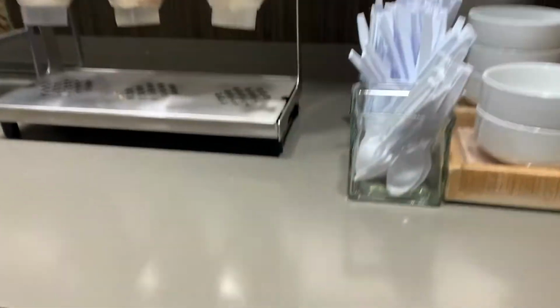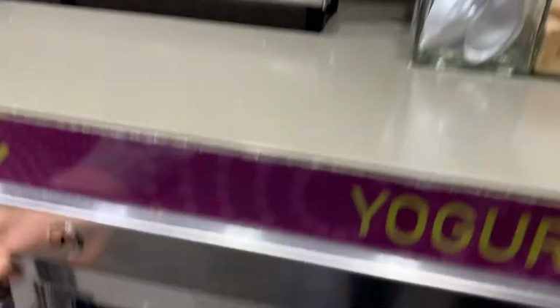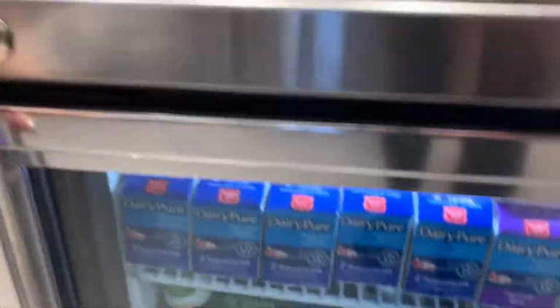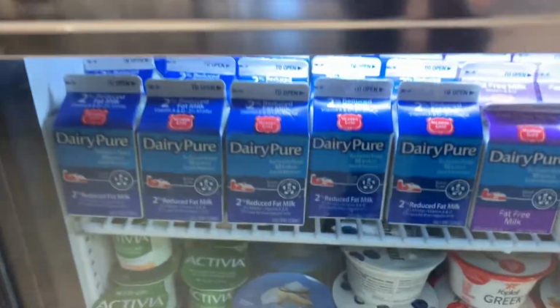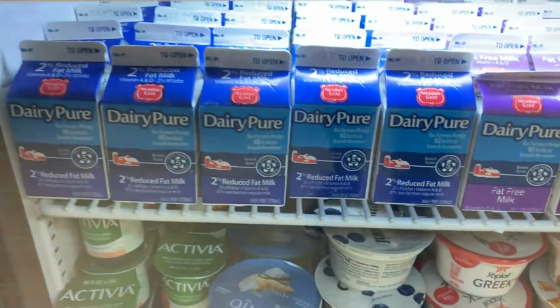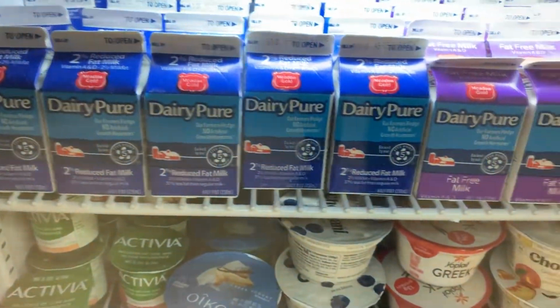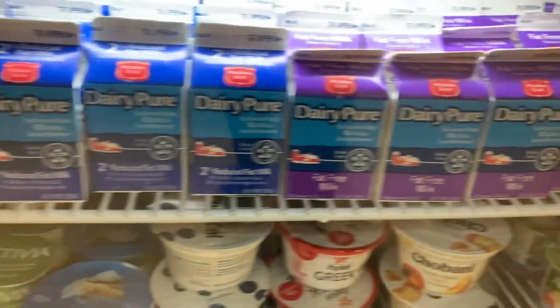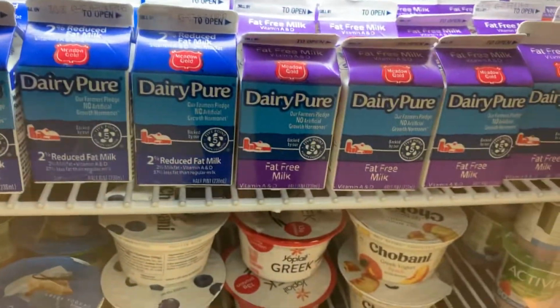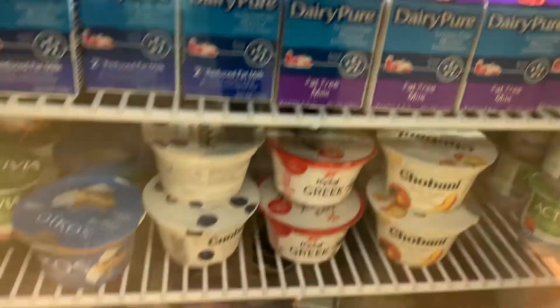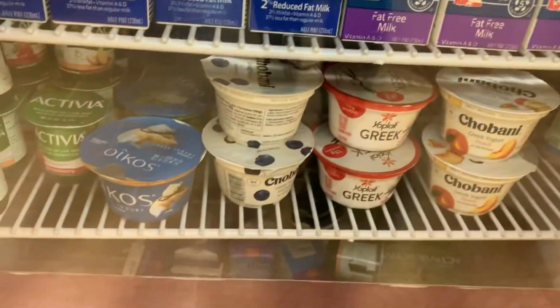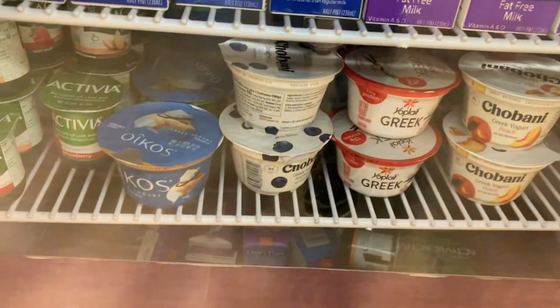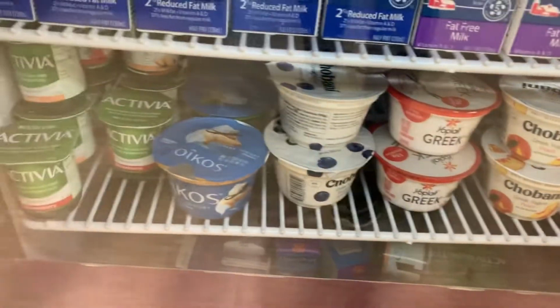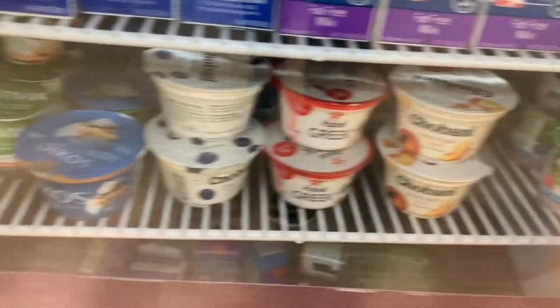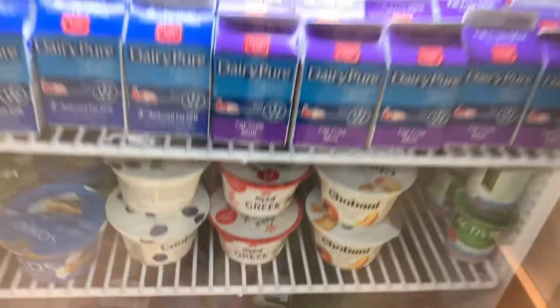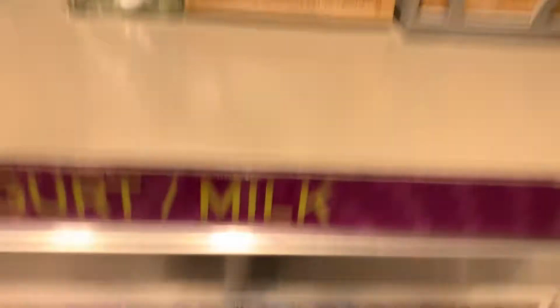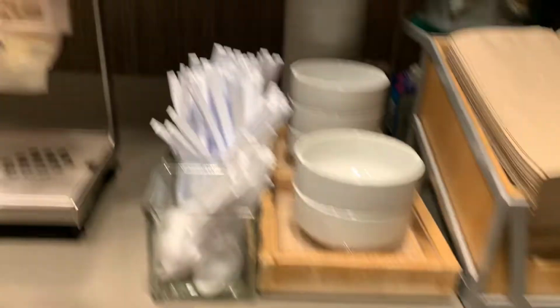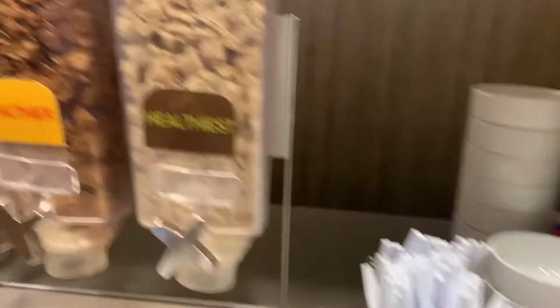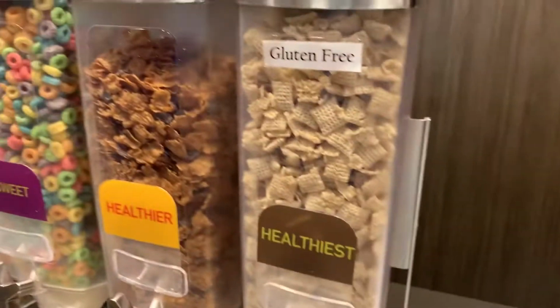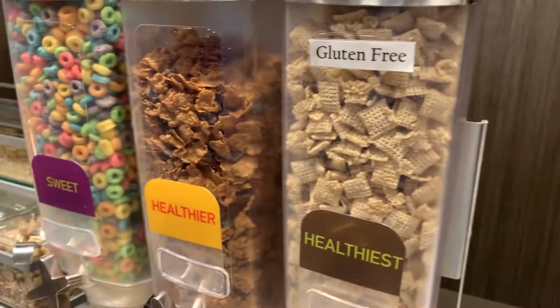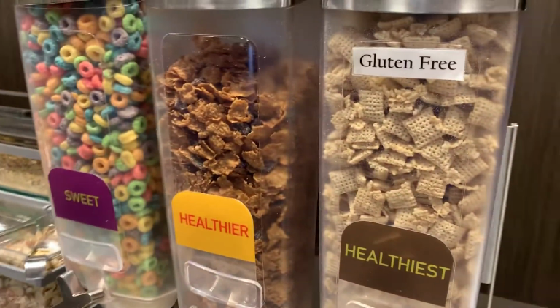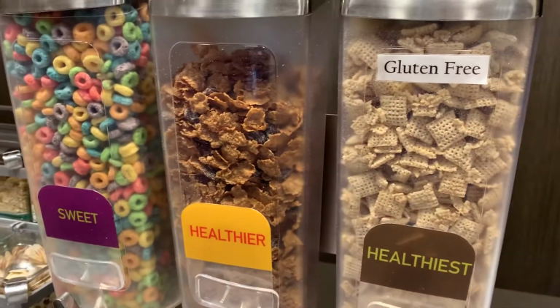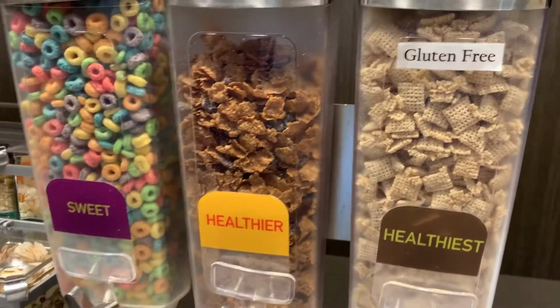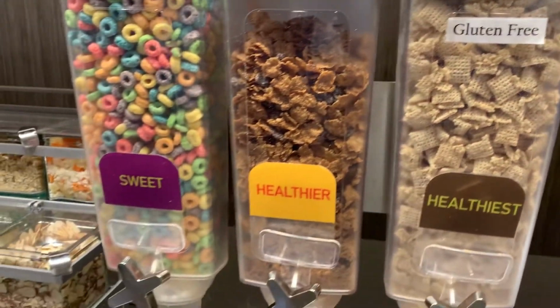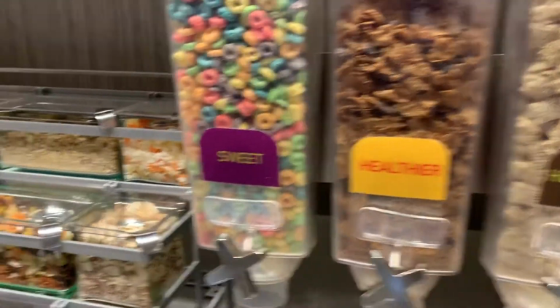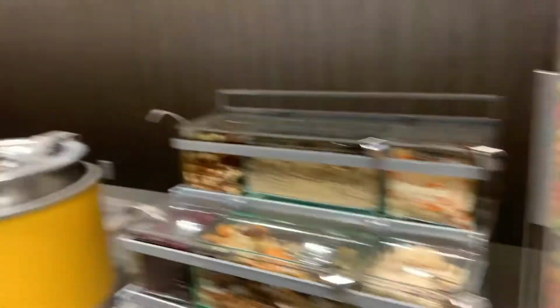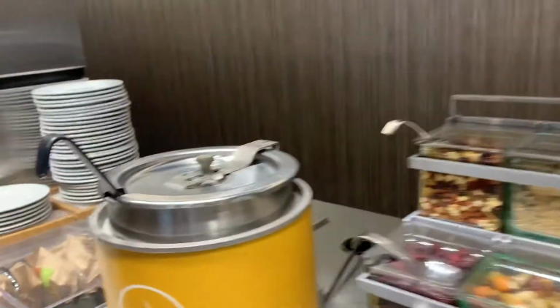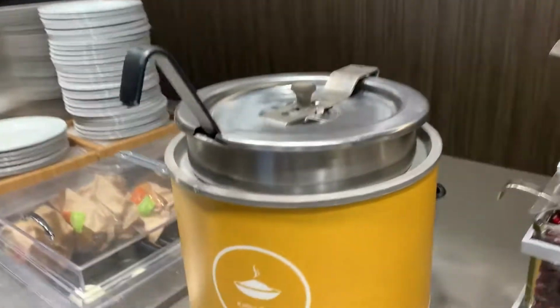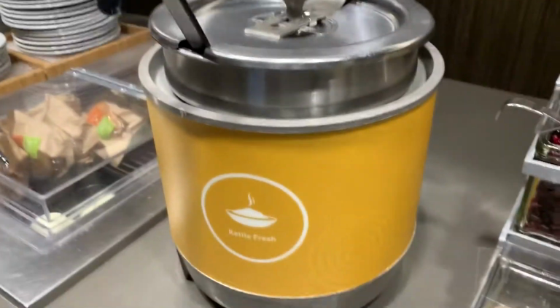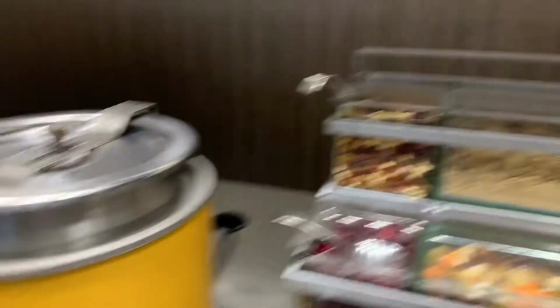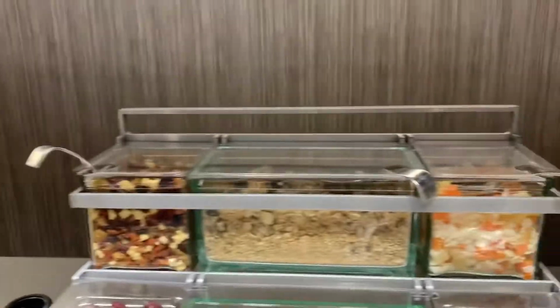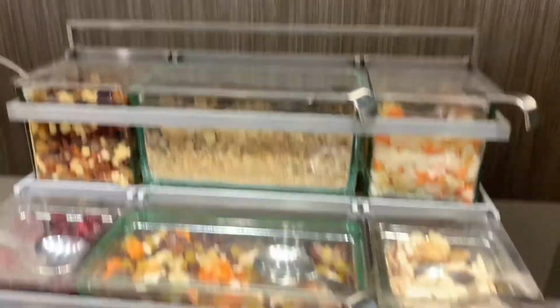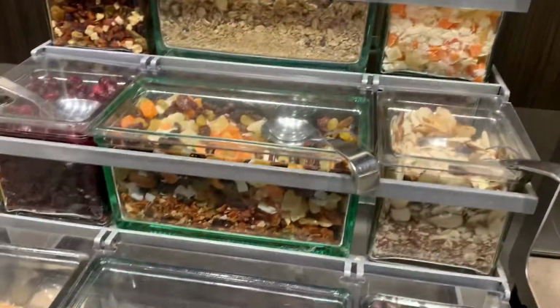You got a fridge with 2% milk, fat-free milk, and all the yogurts you want. Three different kinds of cereal. And you have your oatmeal with all your toppings.